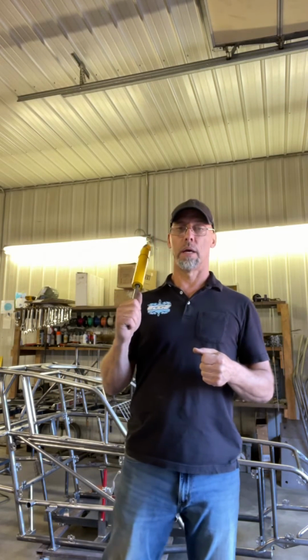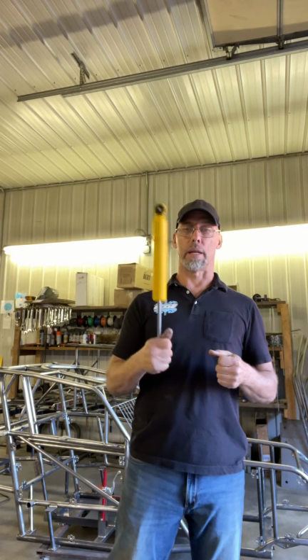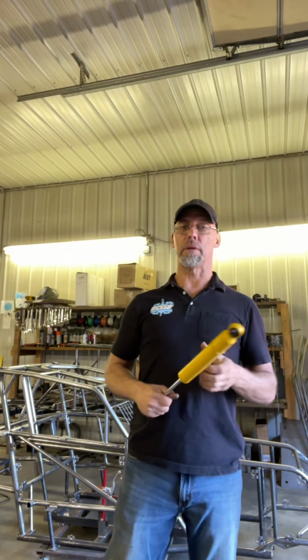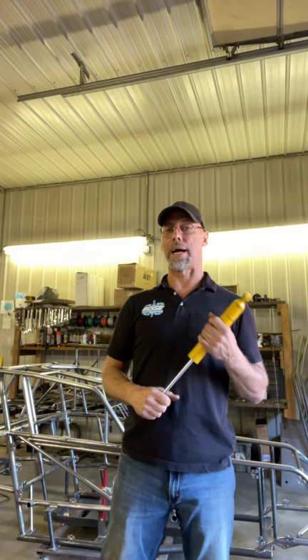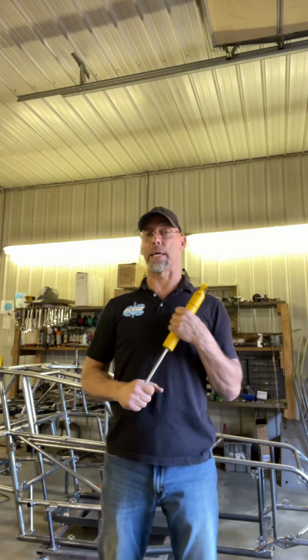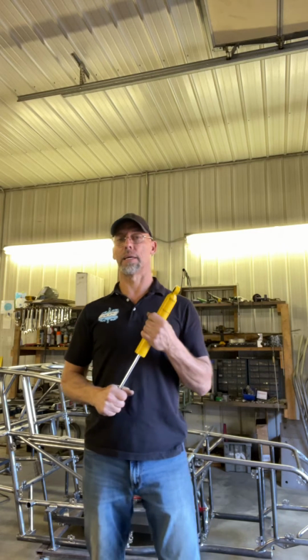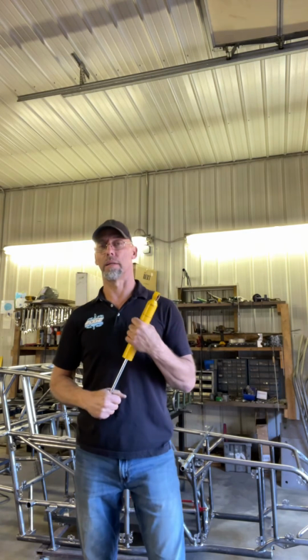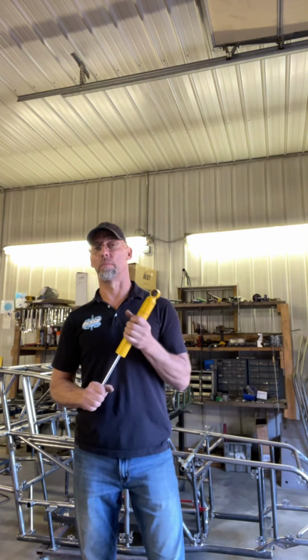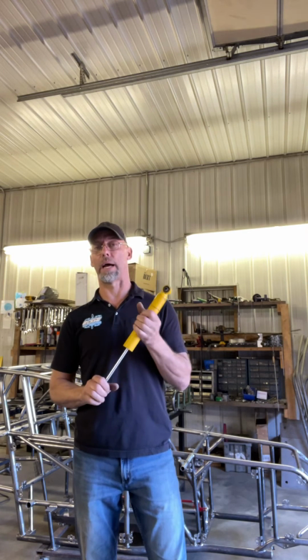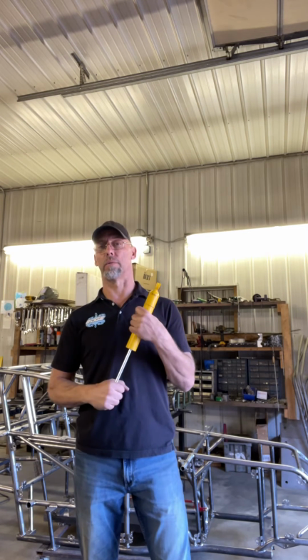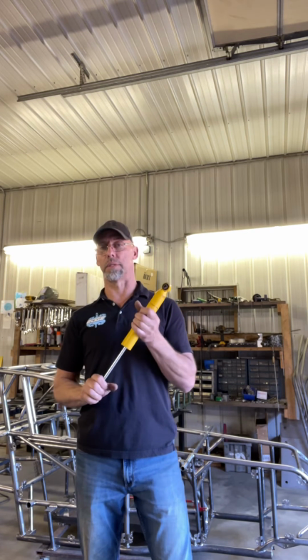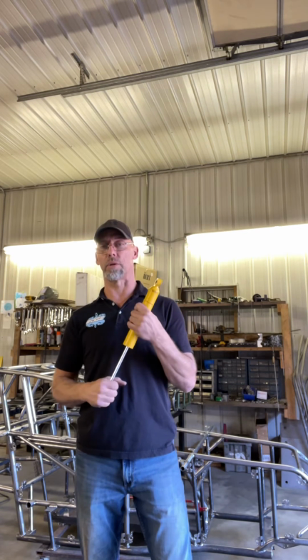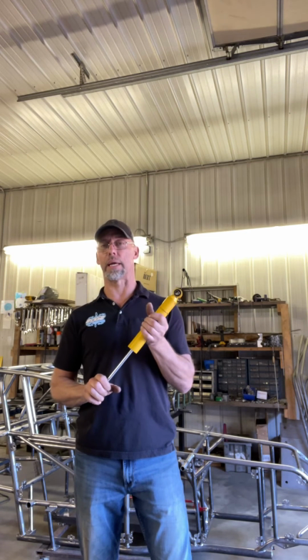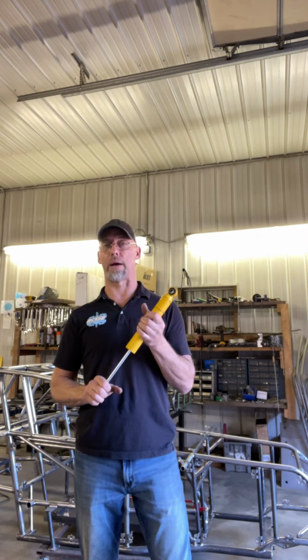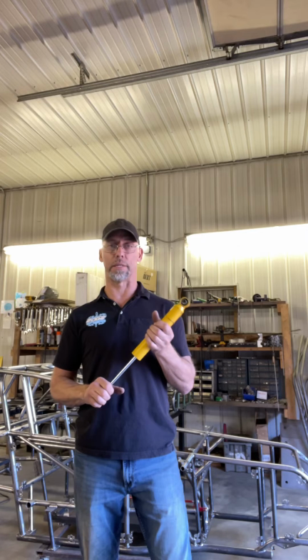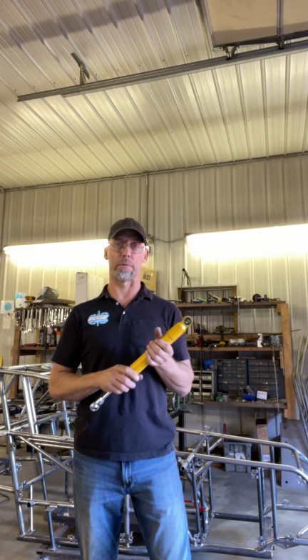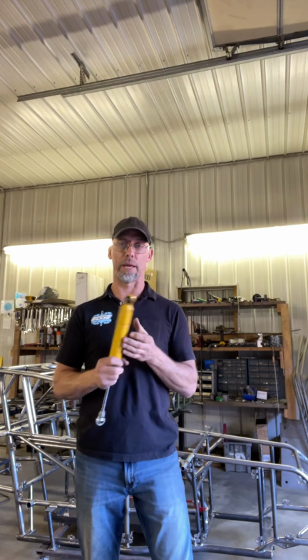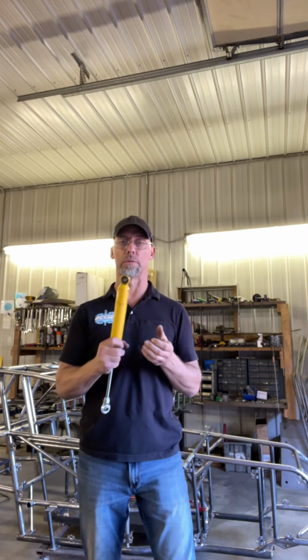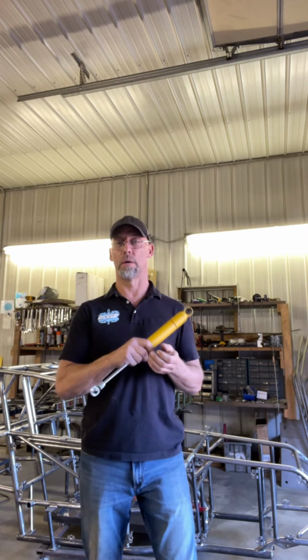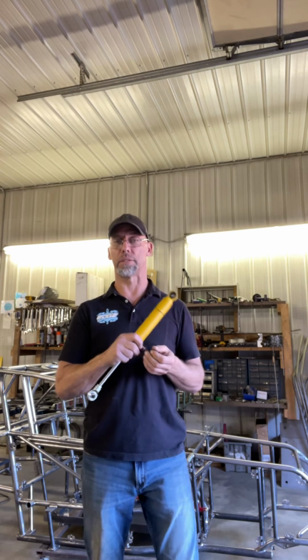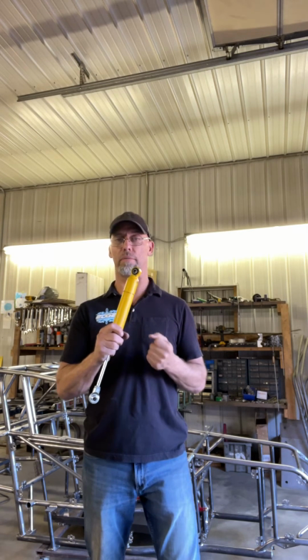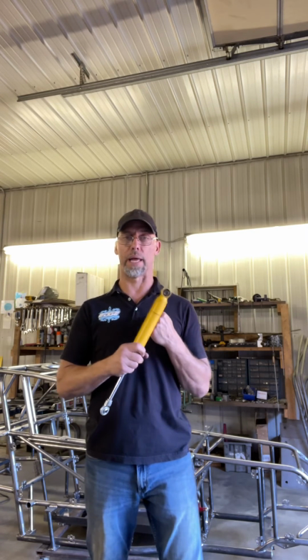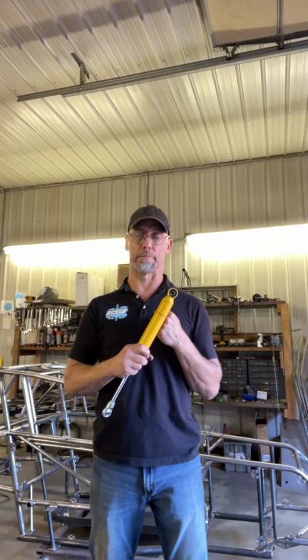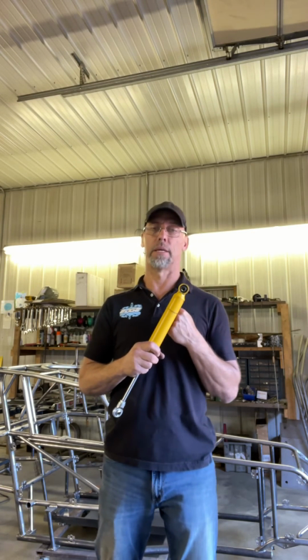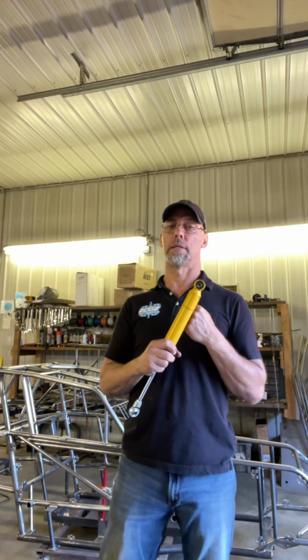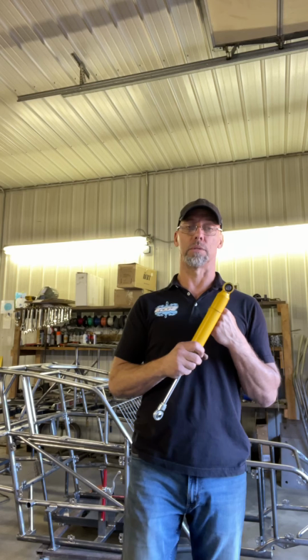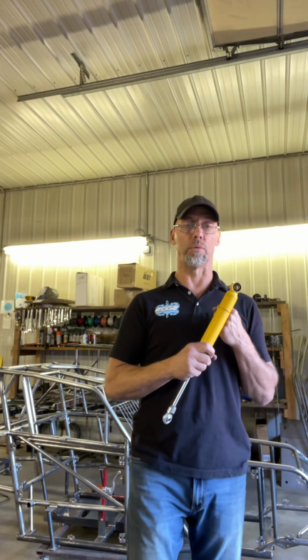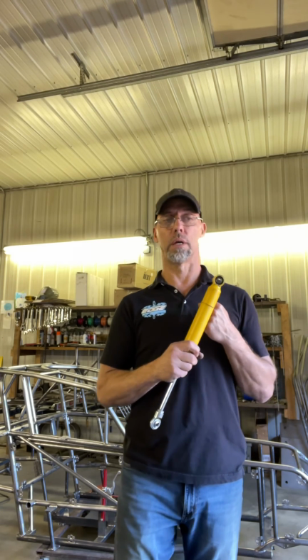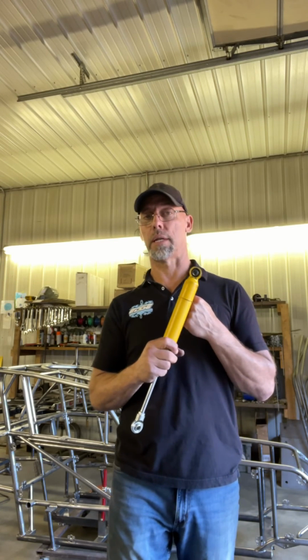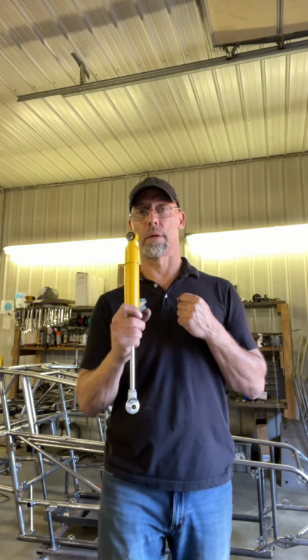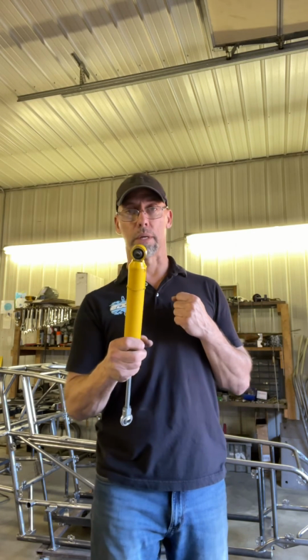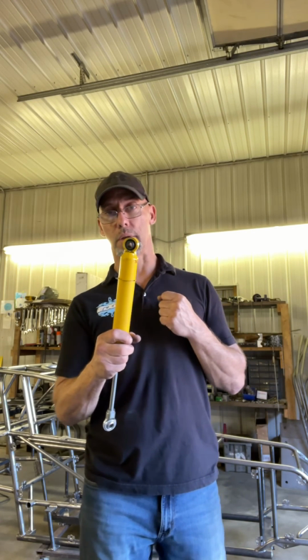In an upcoming video I'll explain more about the shock's tuning and how changing a shock with different ratios will affect your car for better handling. So stay tuned. Now go get some dirt in your teeth.